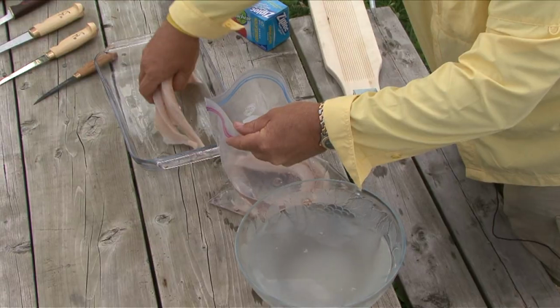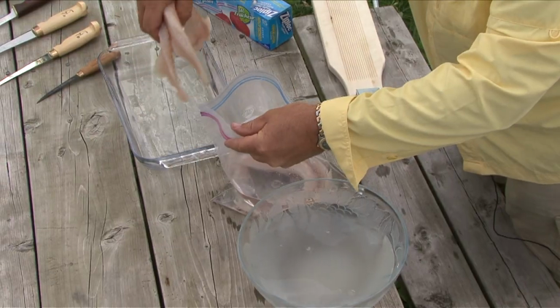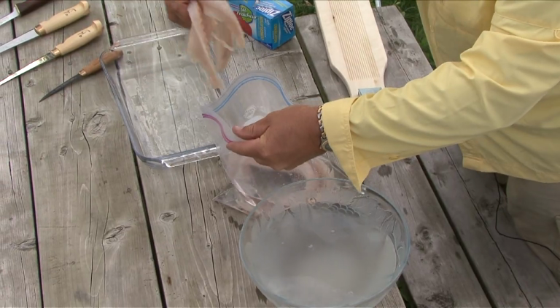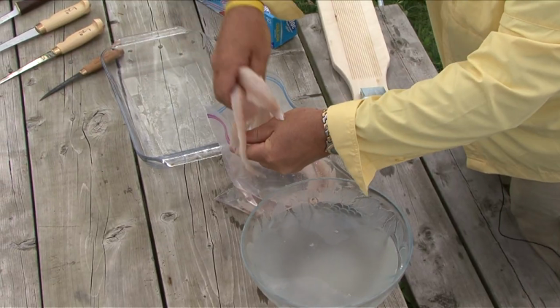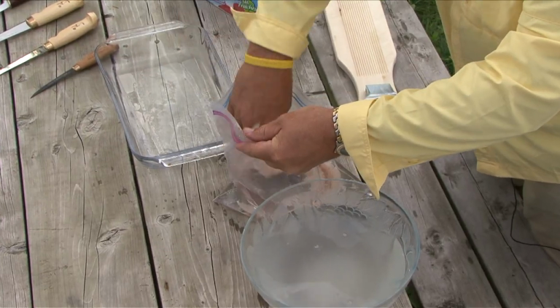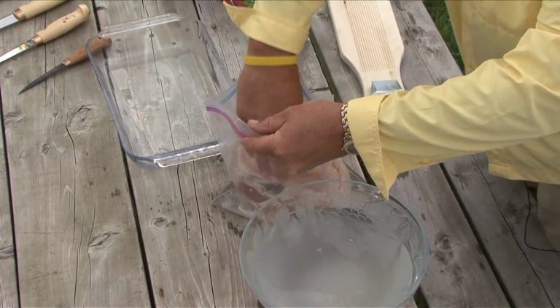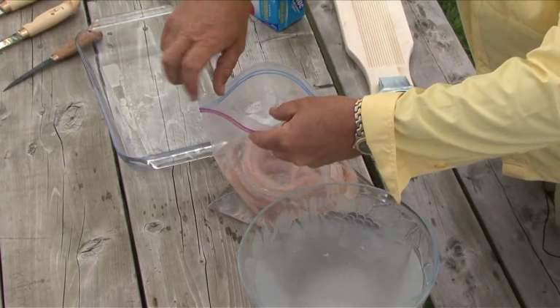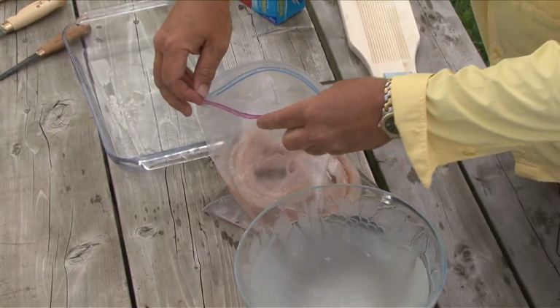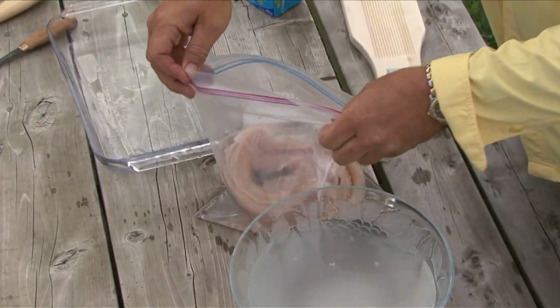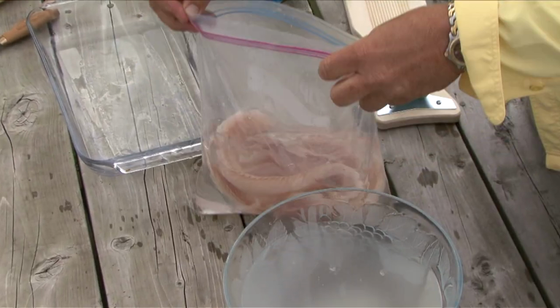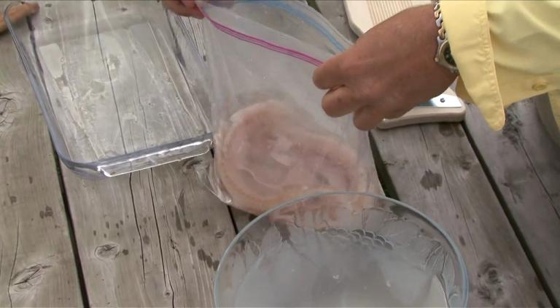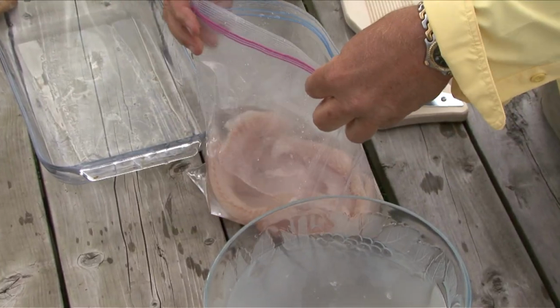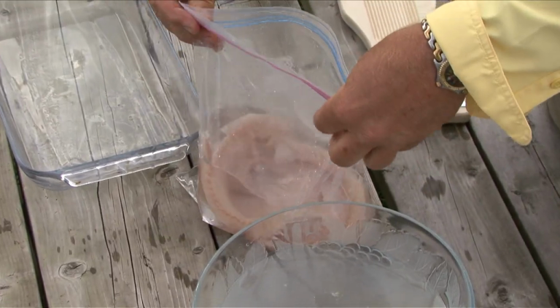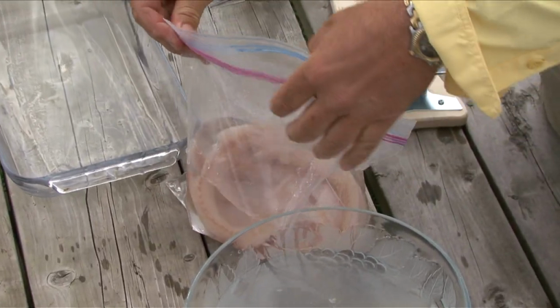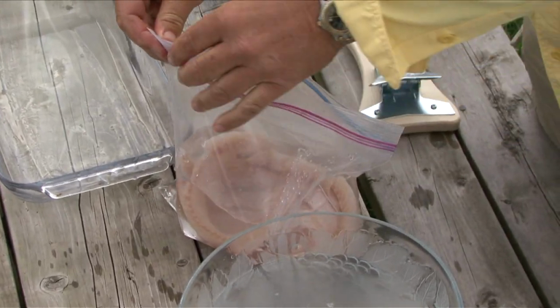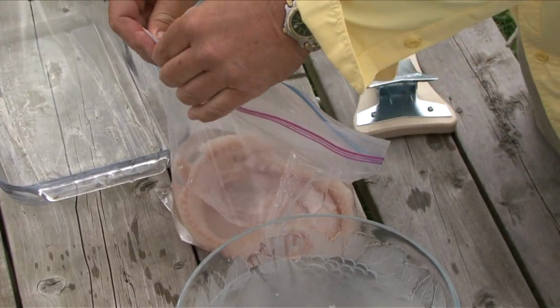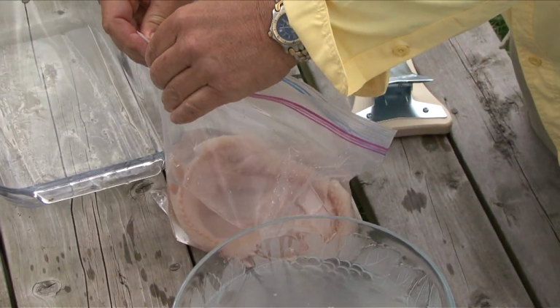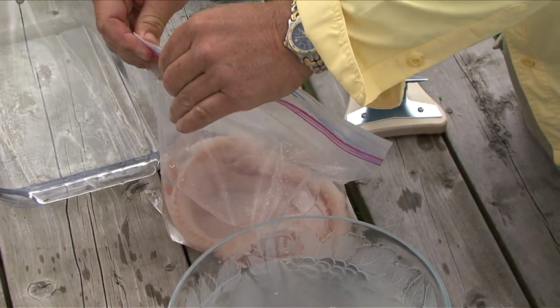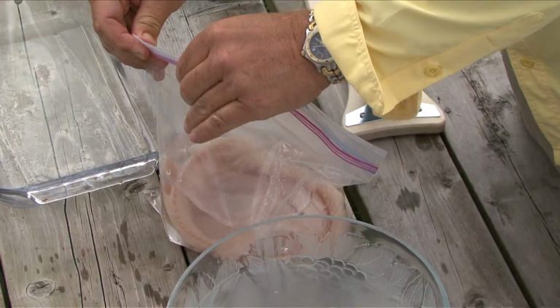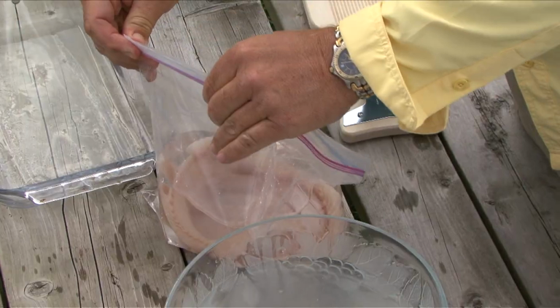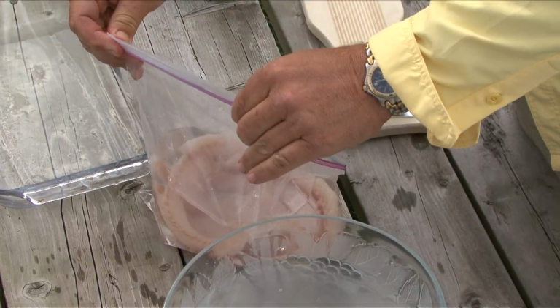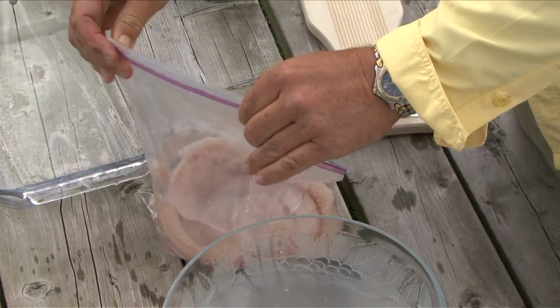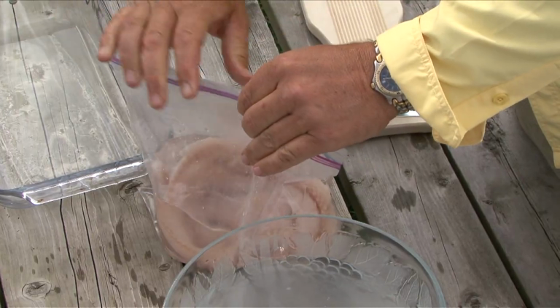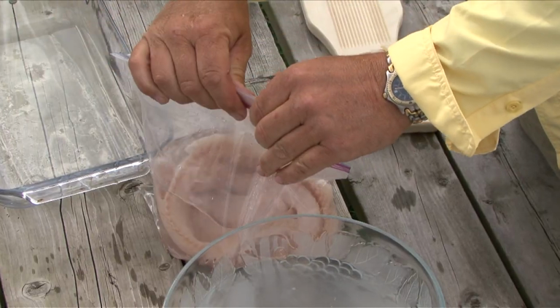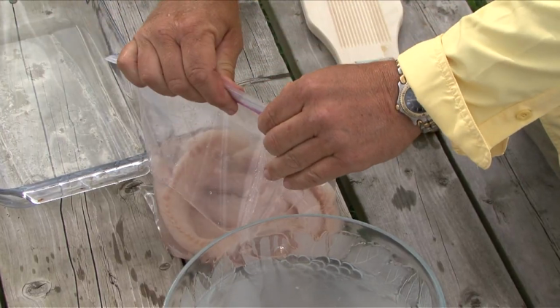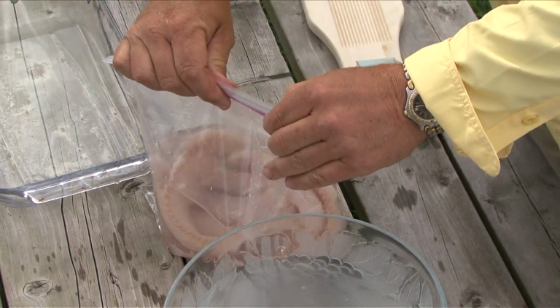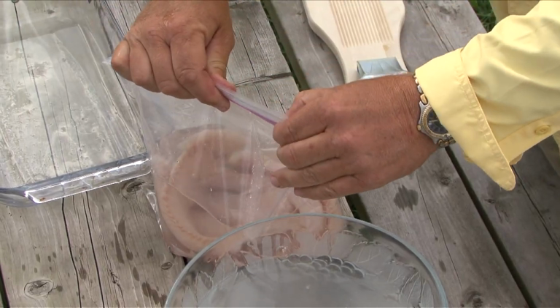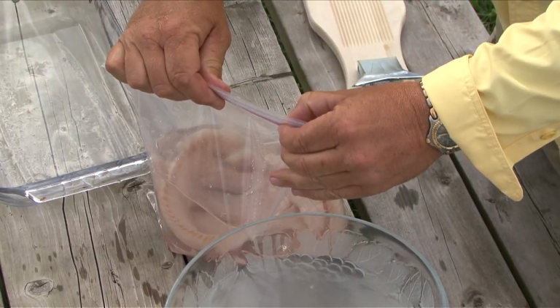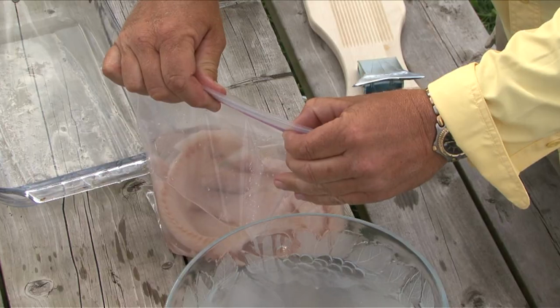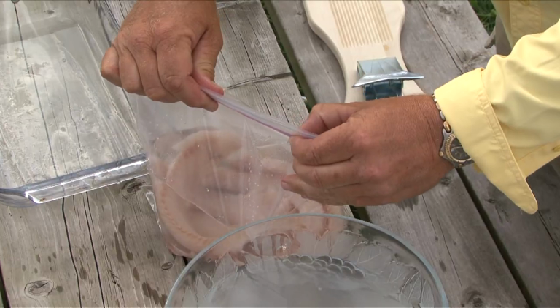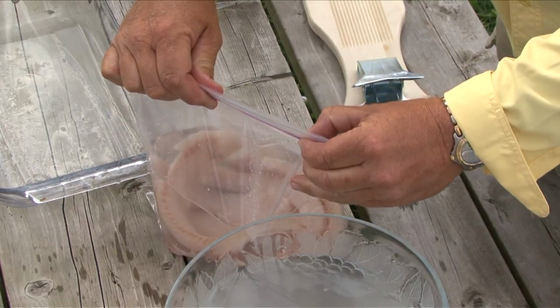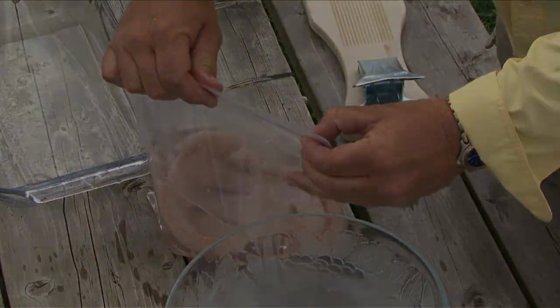If you won't be eating the fish within a day or two, you really need to freeze it. Although you could just throw the sealed fish into the freezer, there are better ways to freeze fish.